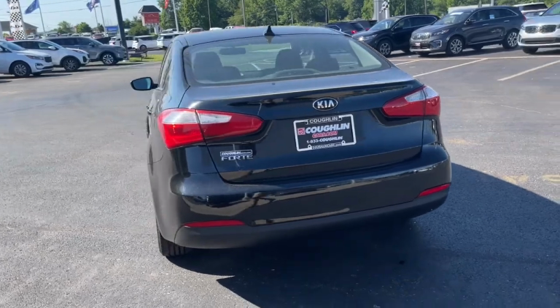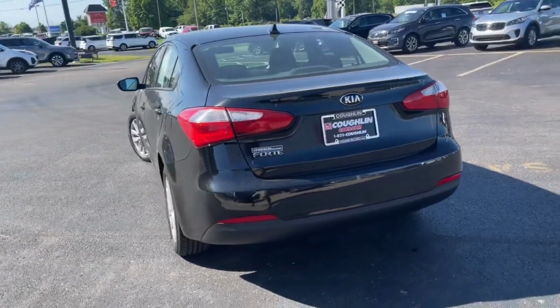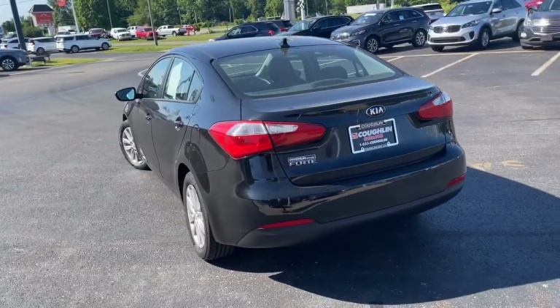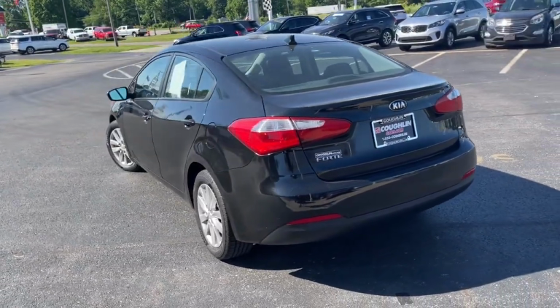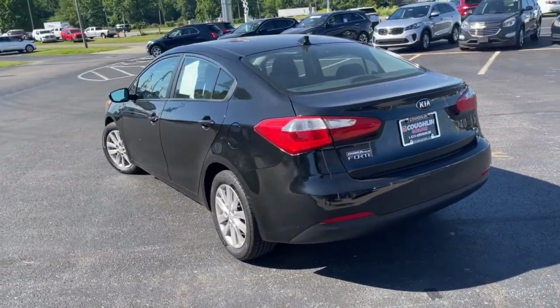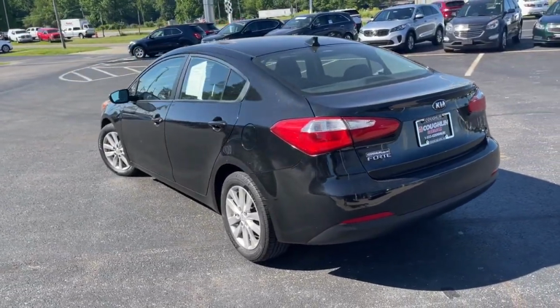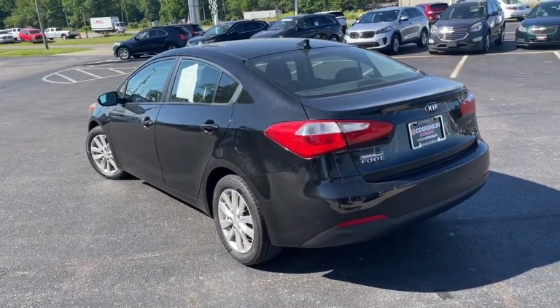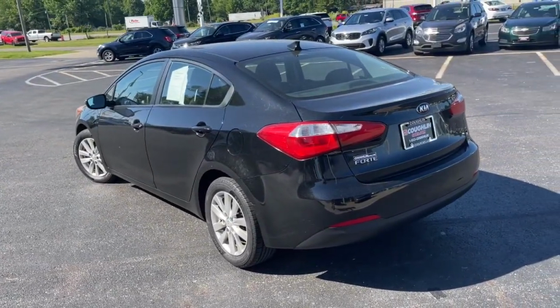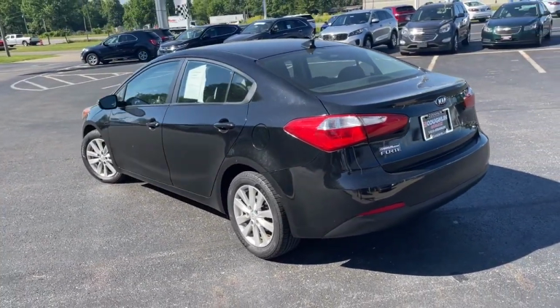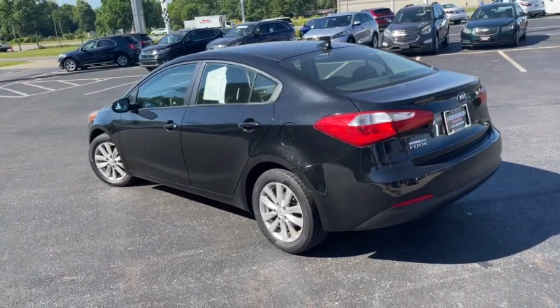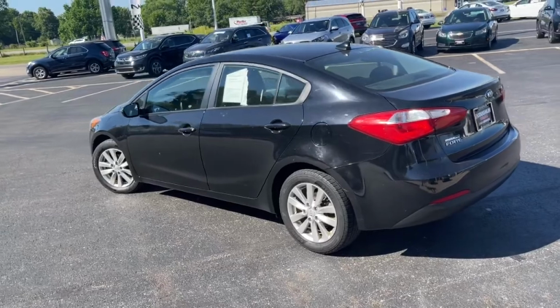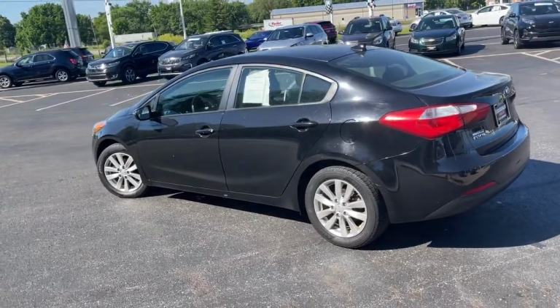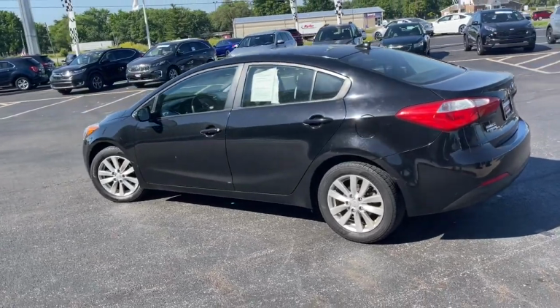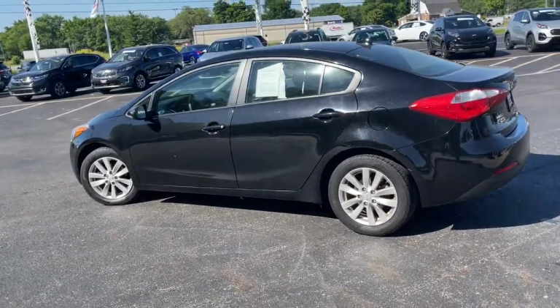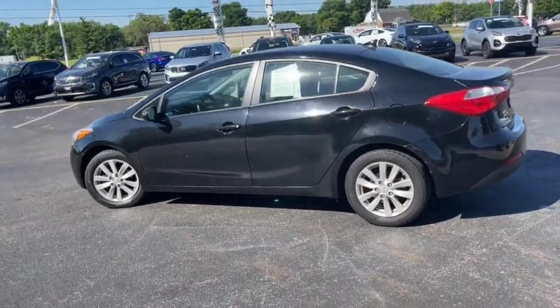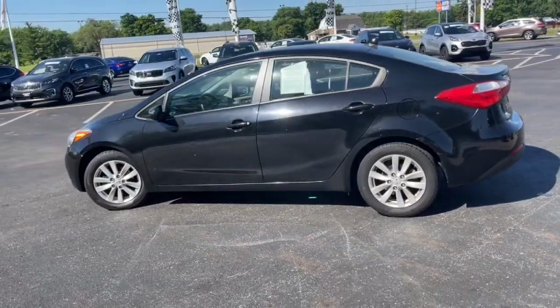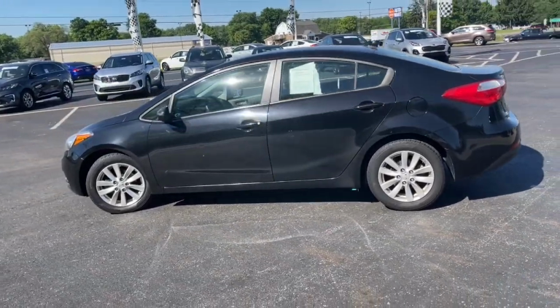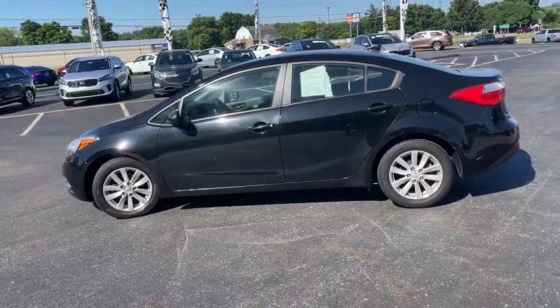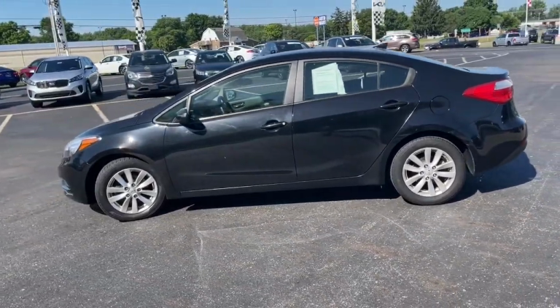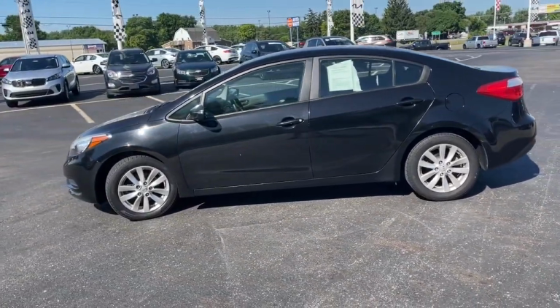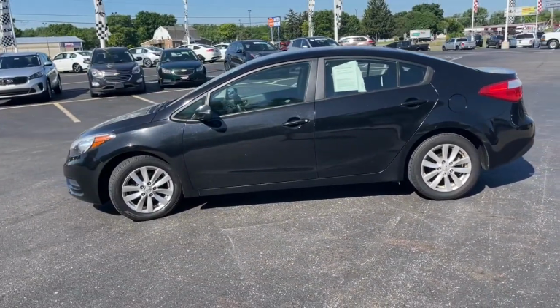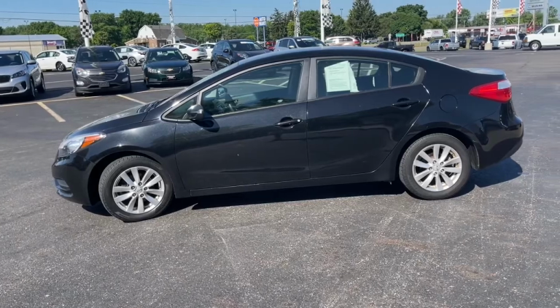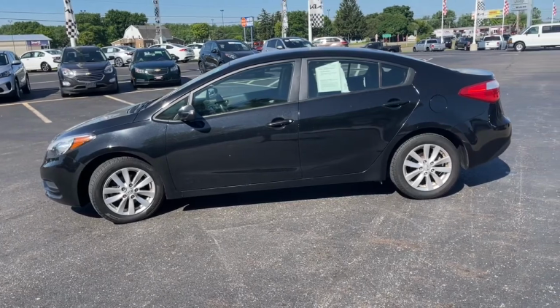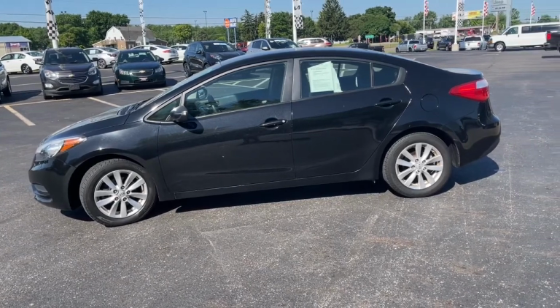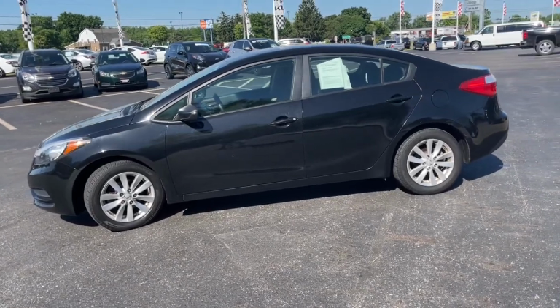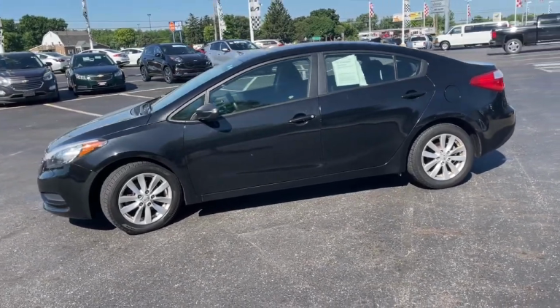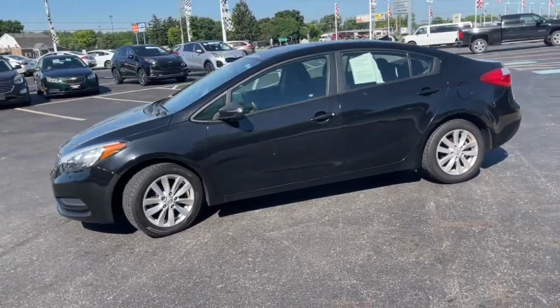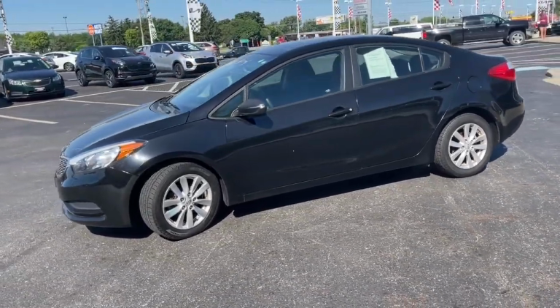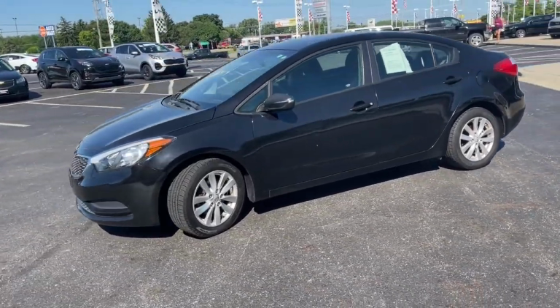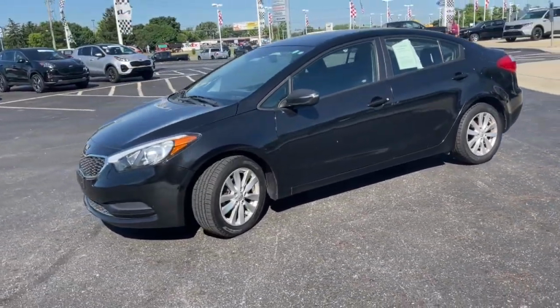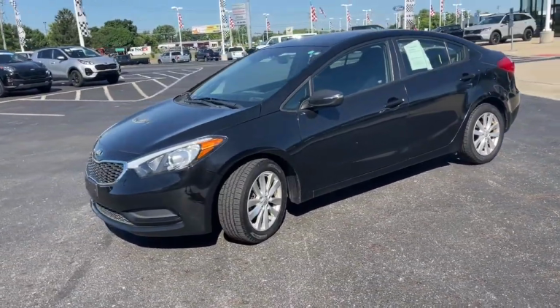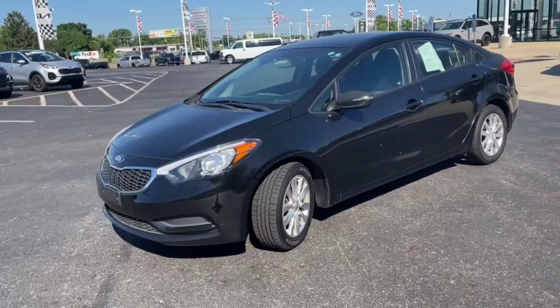These are just some of the great options this vehicle comes with: electronic stability control, intermittent wipers, tire pressure monitoring system, trip computer, power windows, bucket seats, four-wheel disc brakes, and power steering.